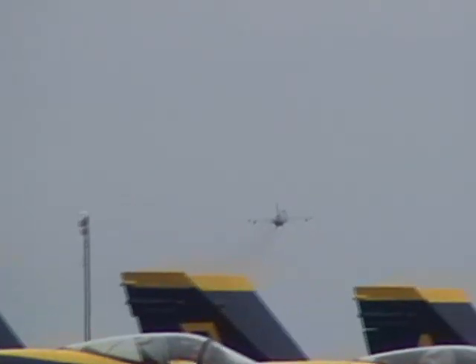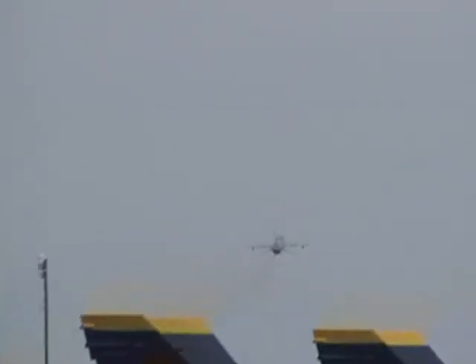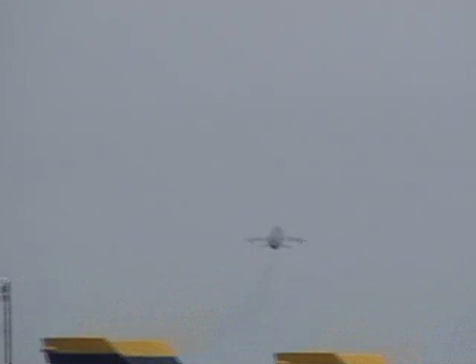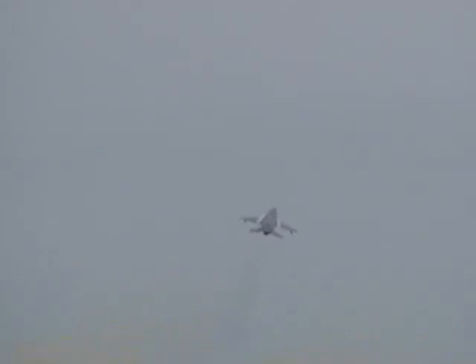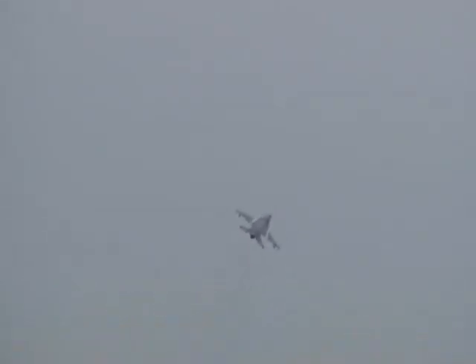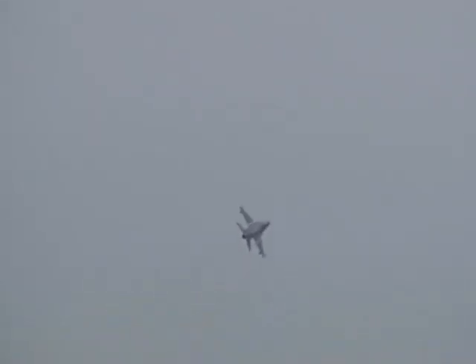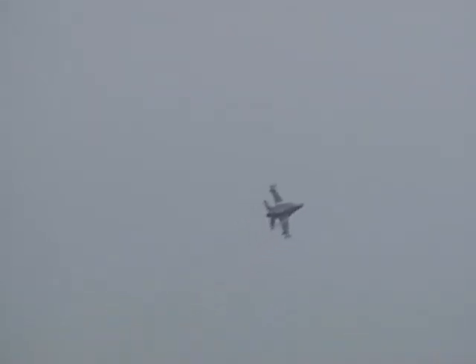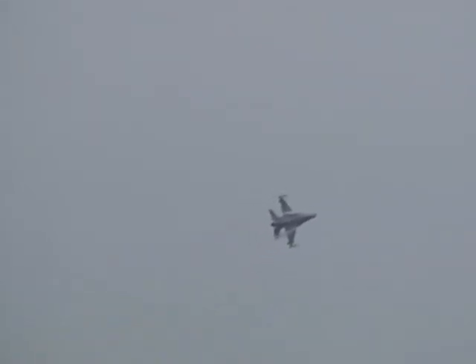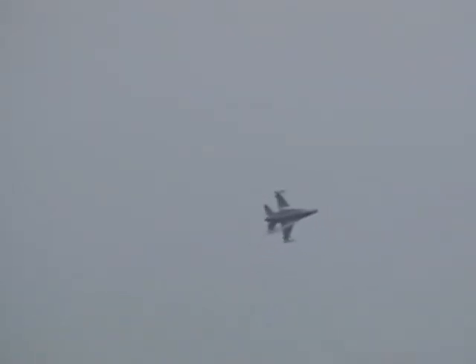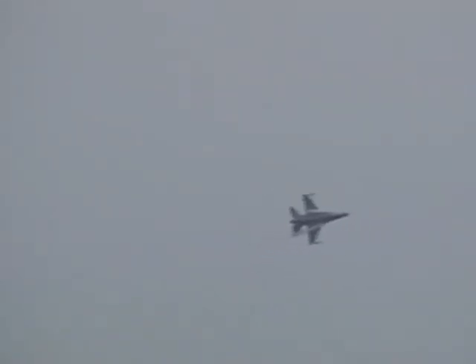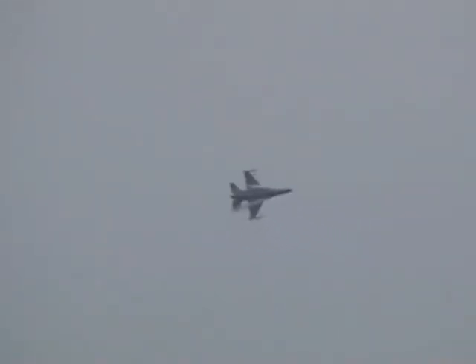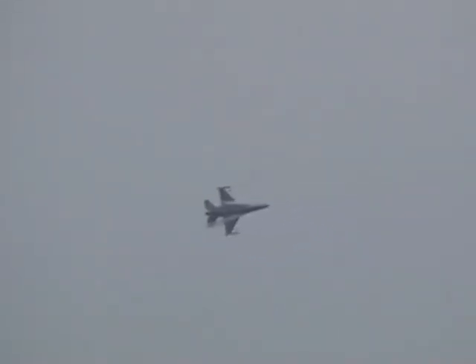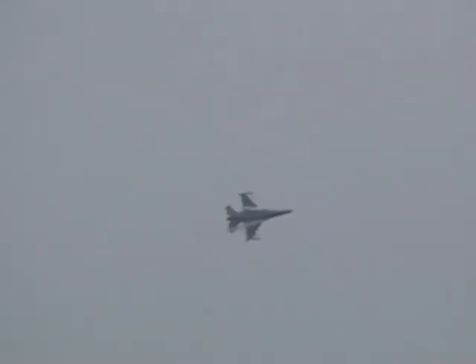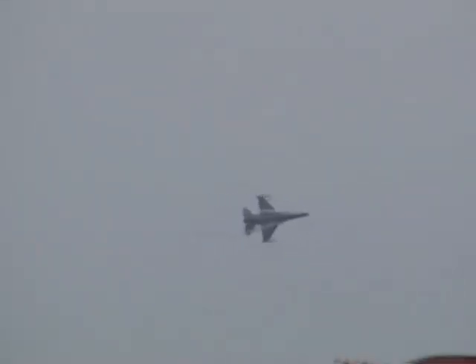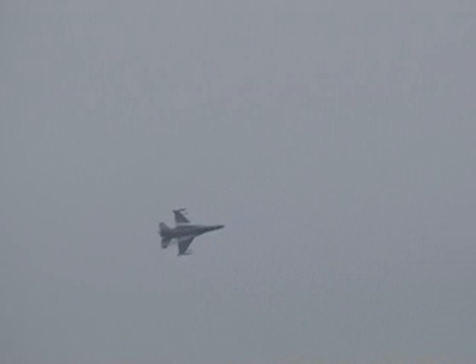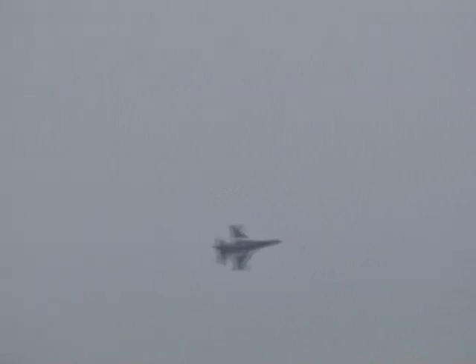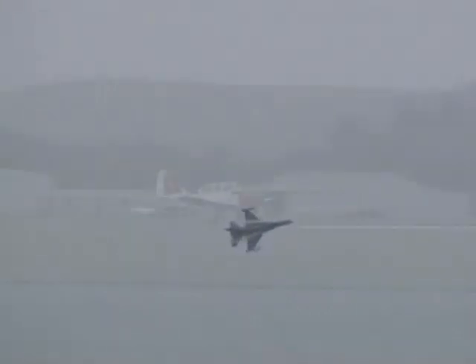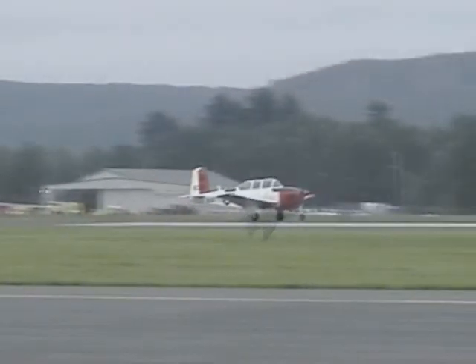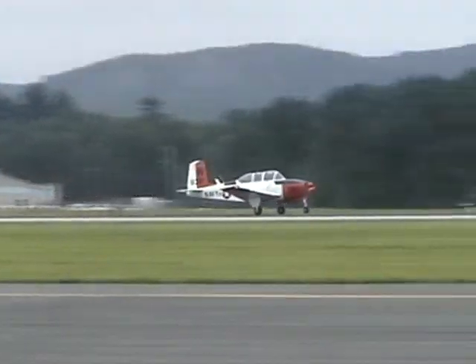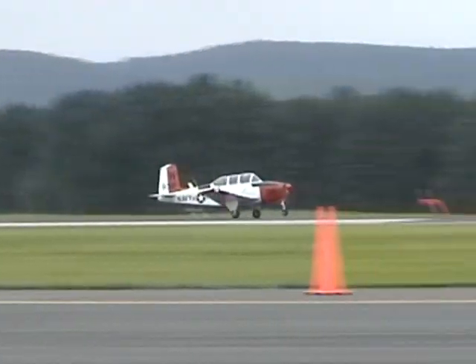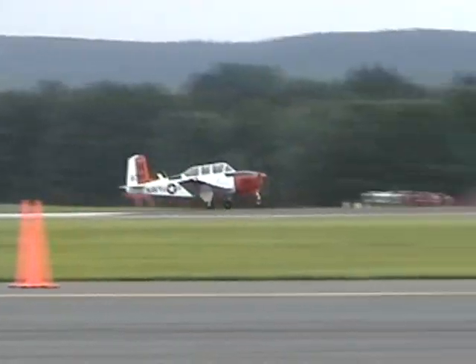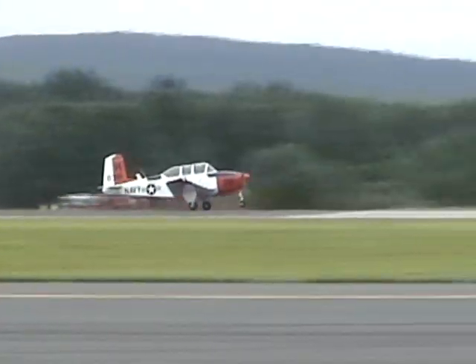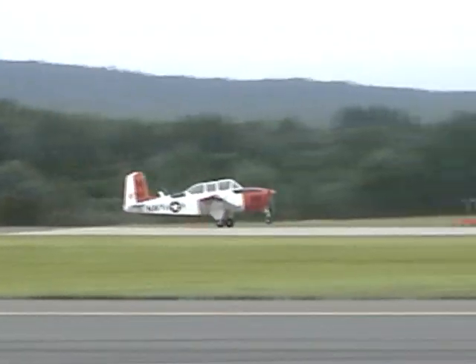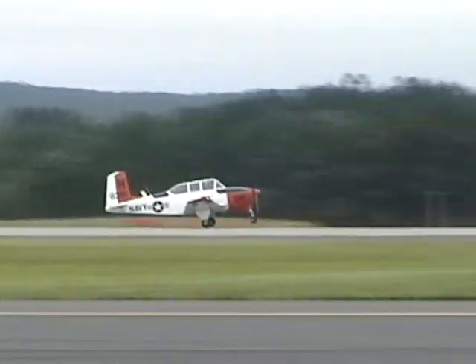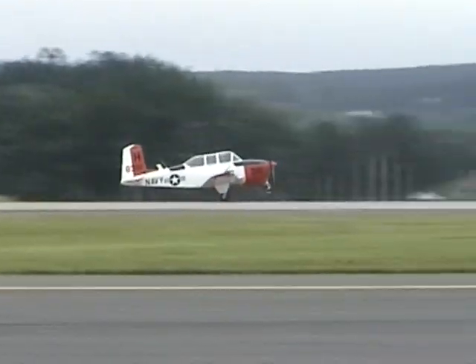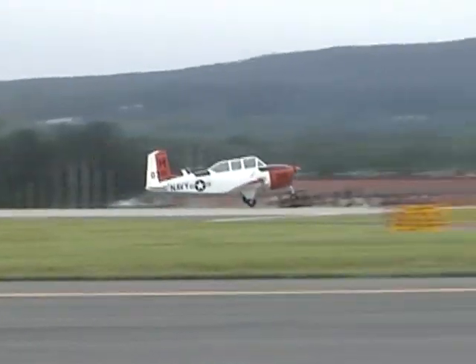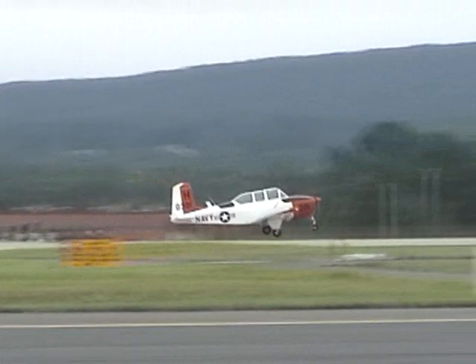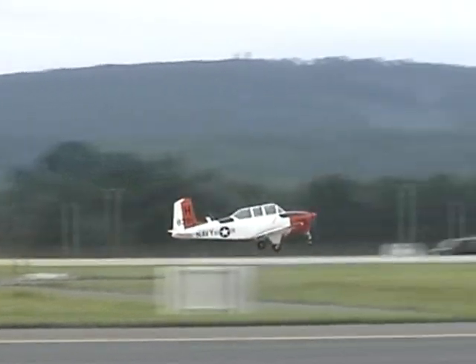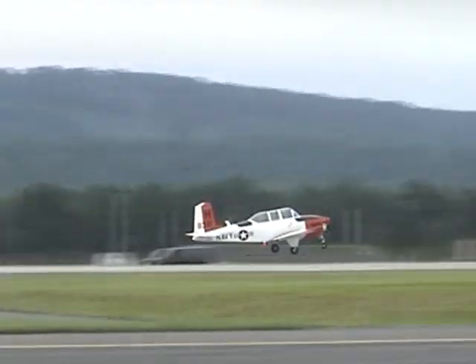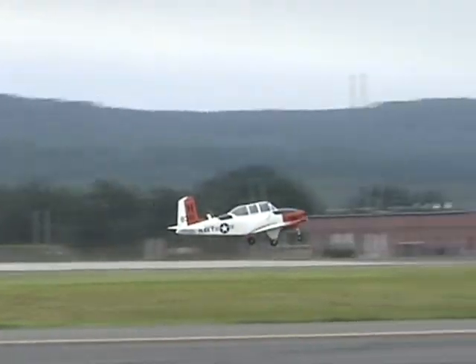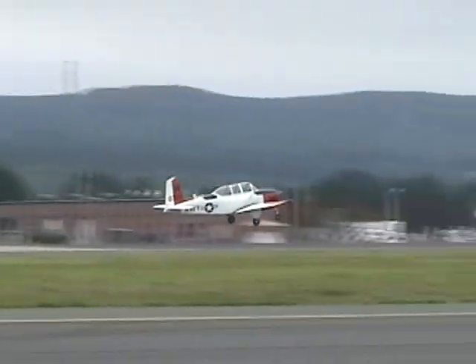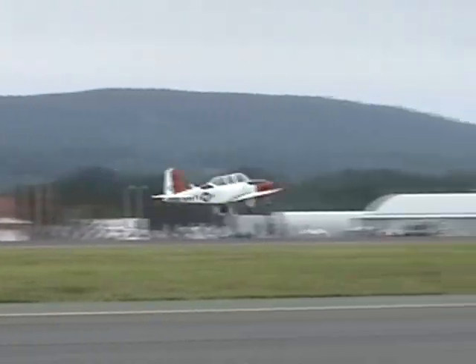Active Air Force units have converted to the single-seat C and D models, as have many of the Reserve and National Guard units. And our T-34 Mentor gets off the ground — he'll be coming back shortly.